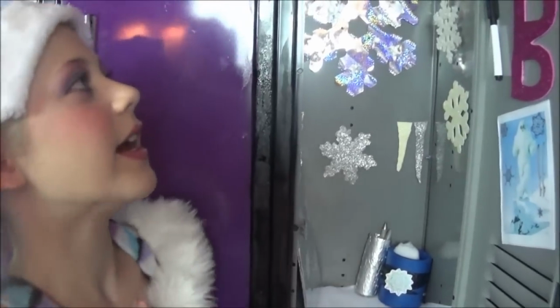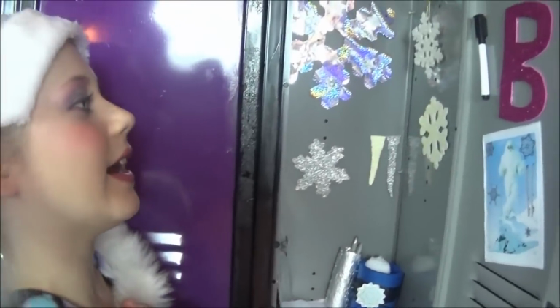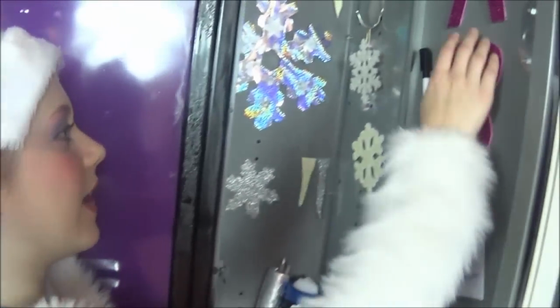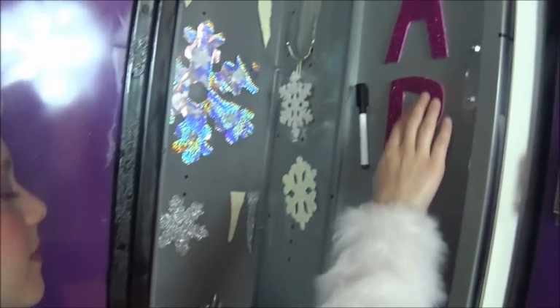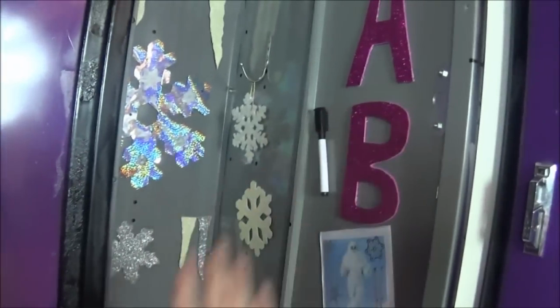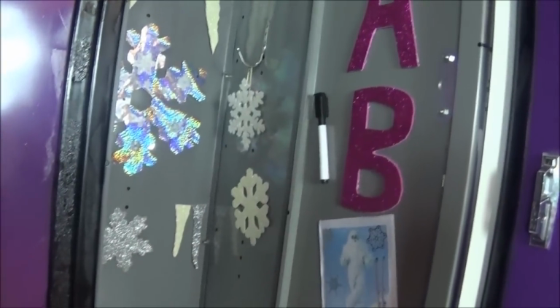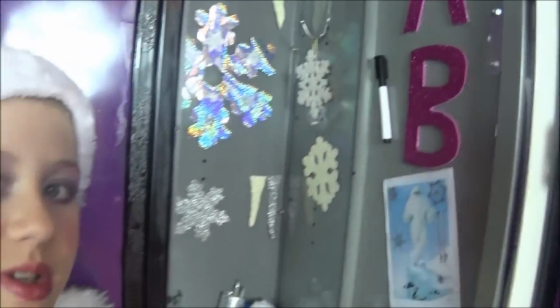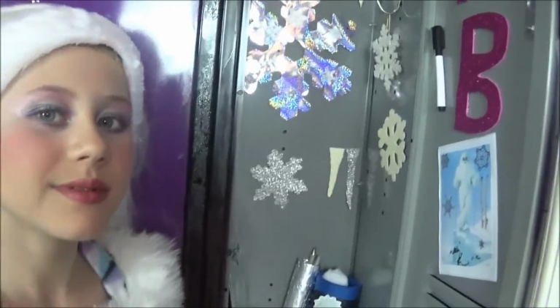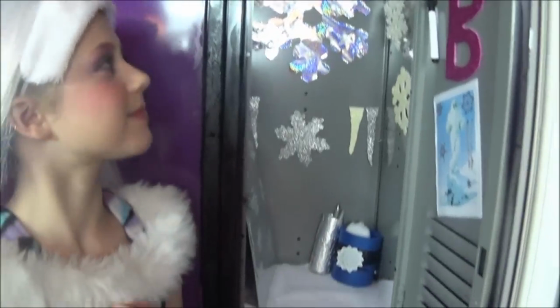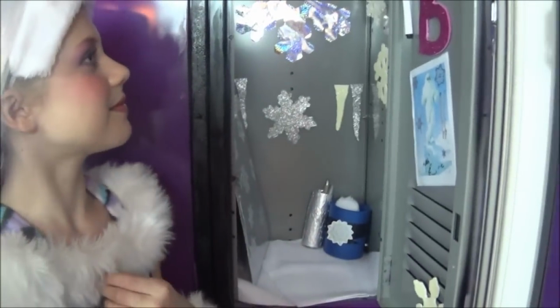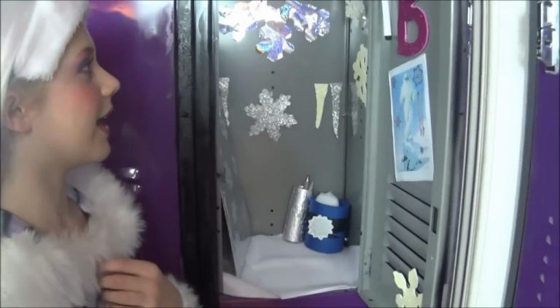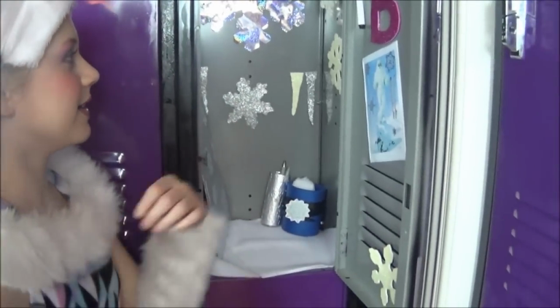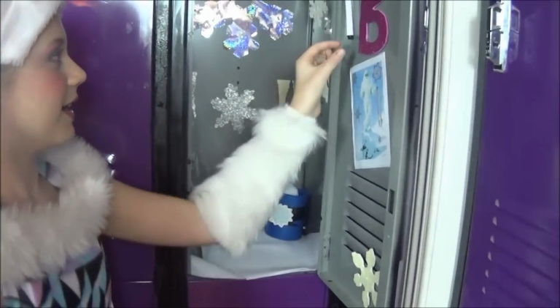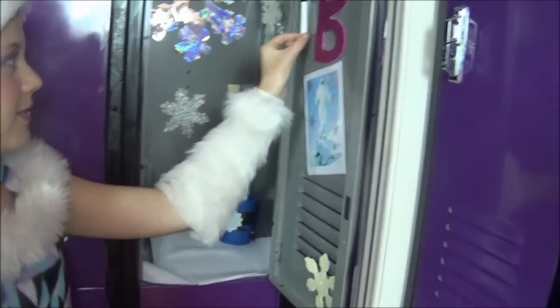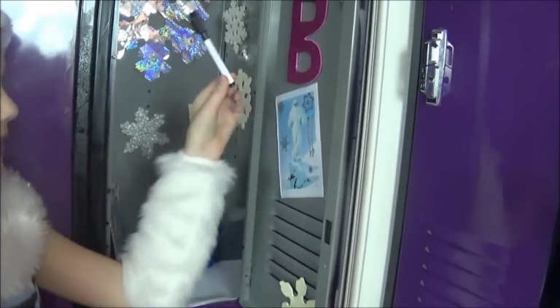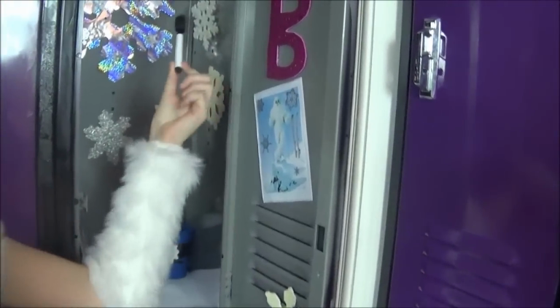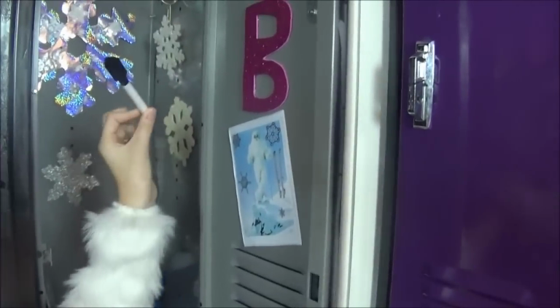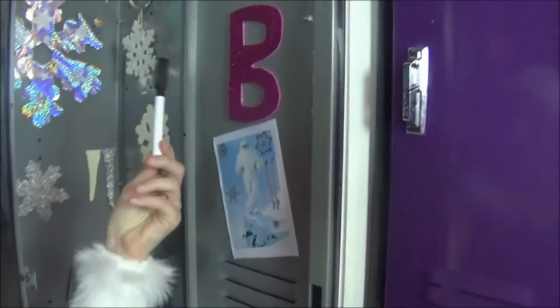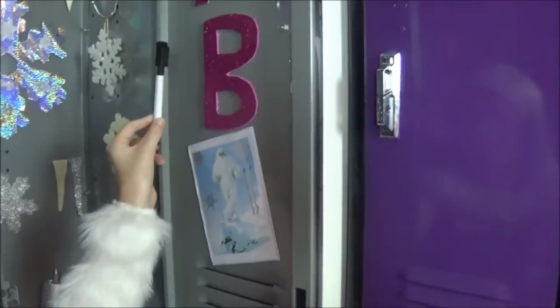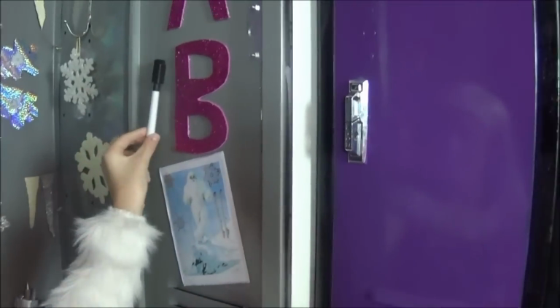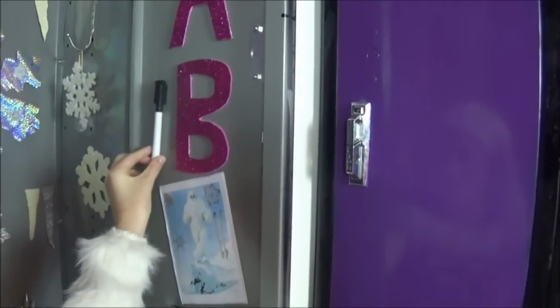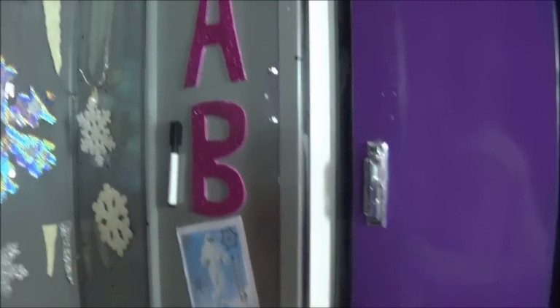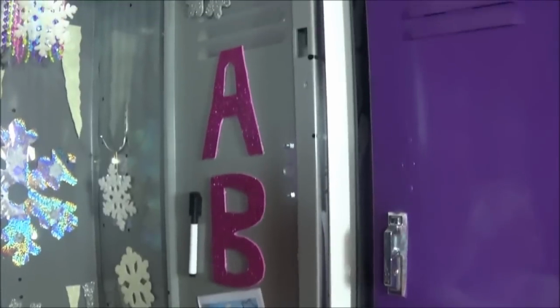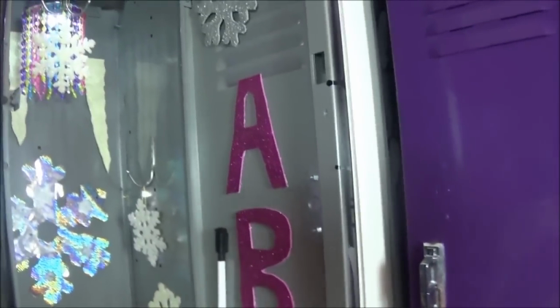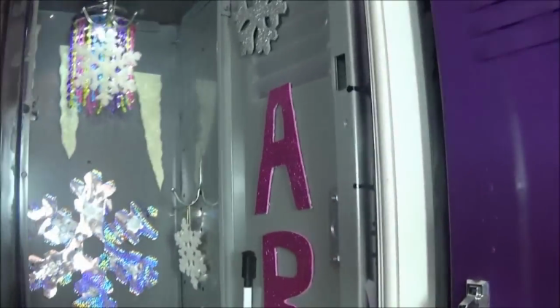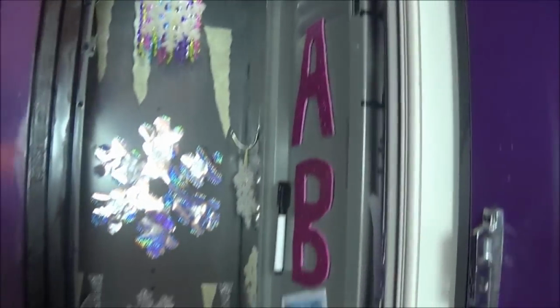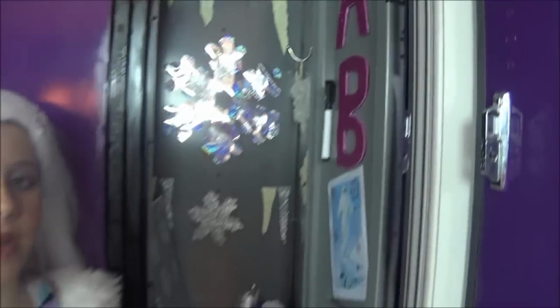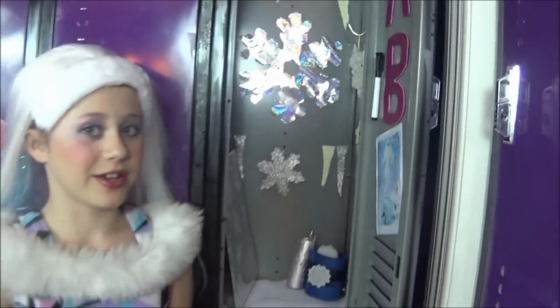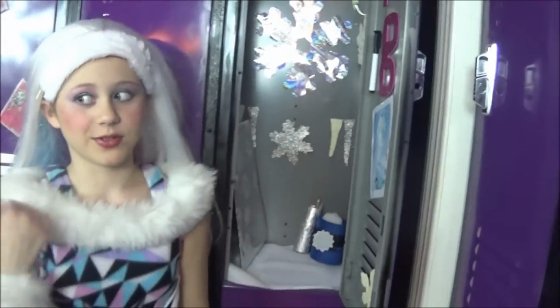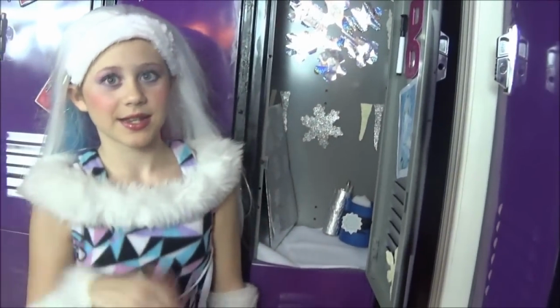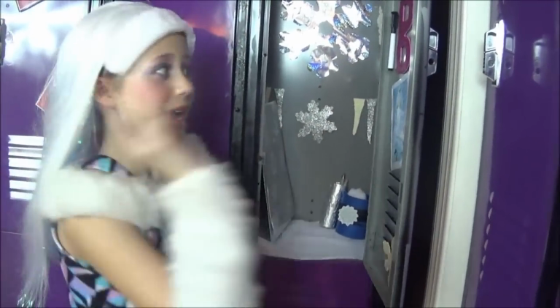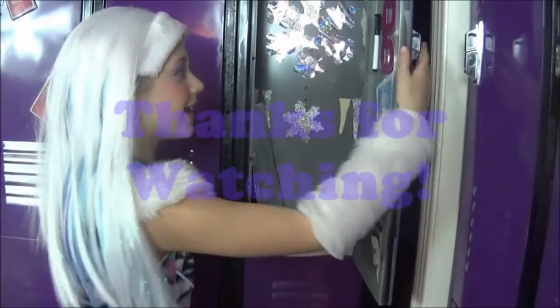And I have A and B for Abhi Bamo Dmul and a little pen right here. That is my locker. I better get going to class. Bye-bye.